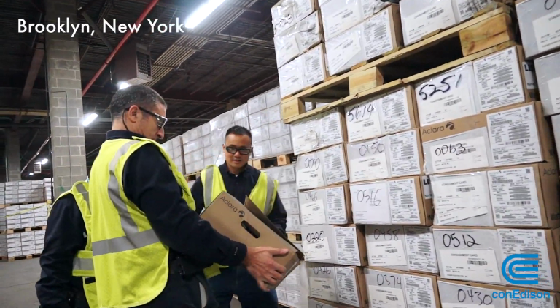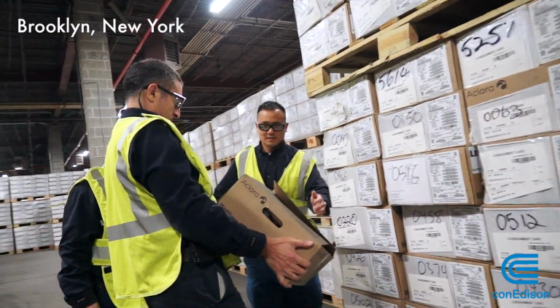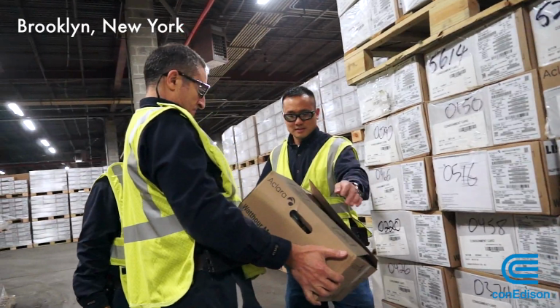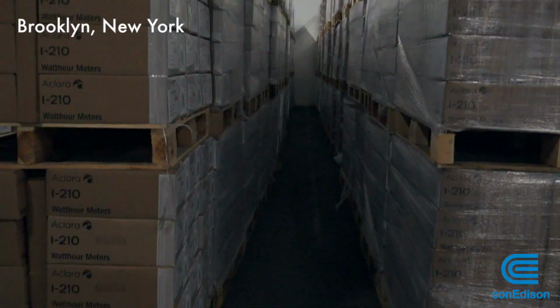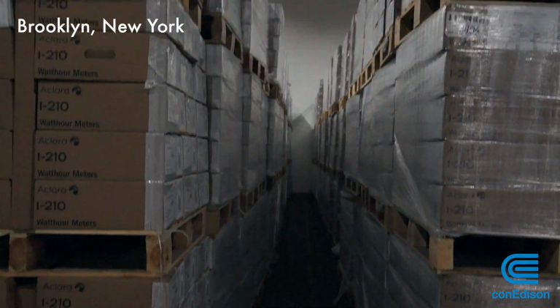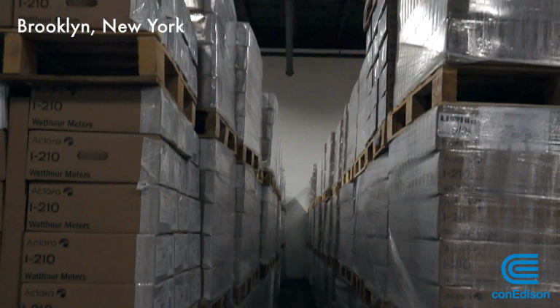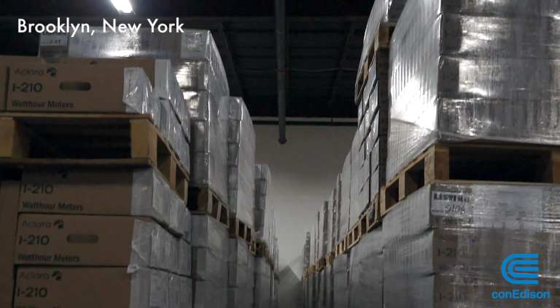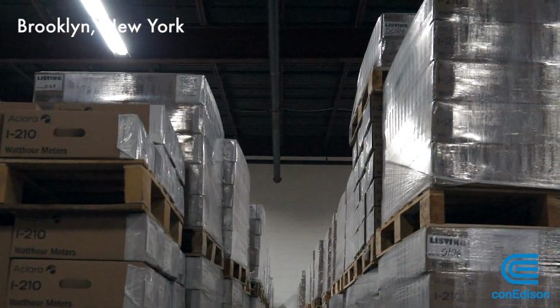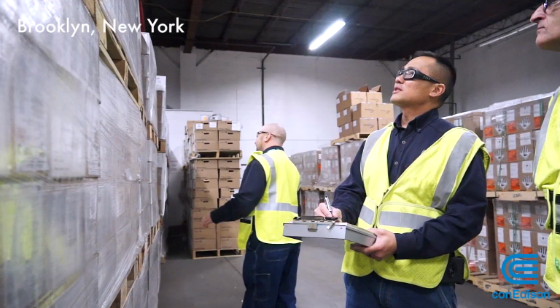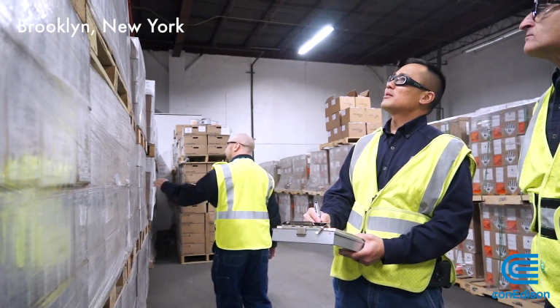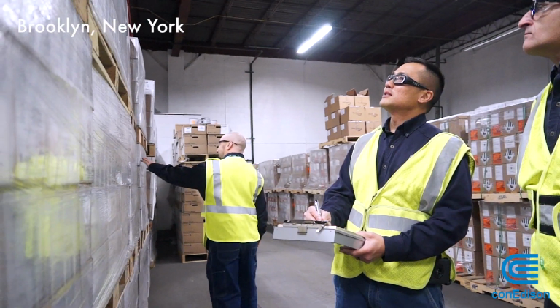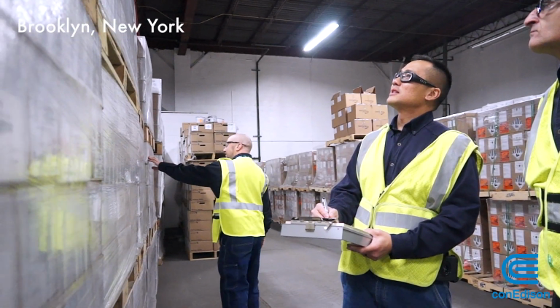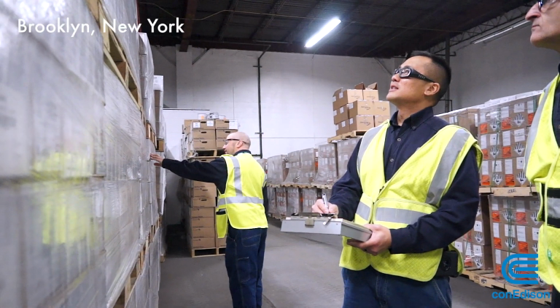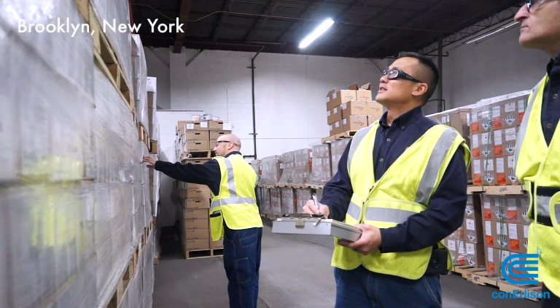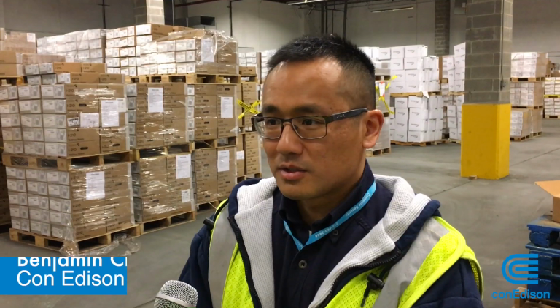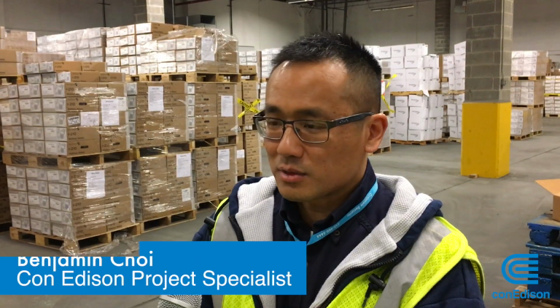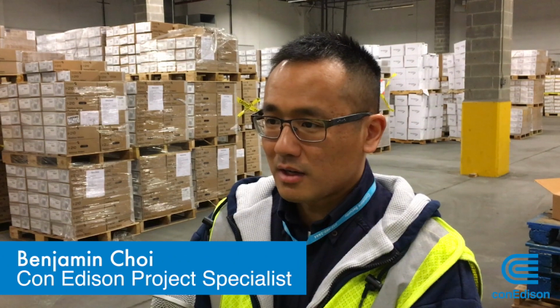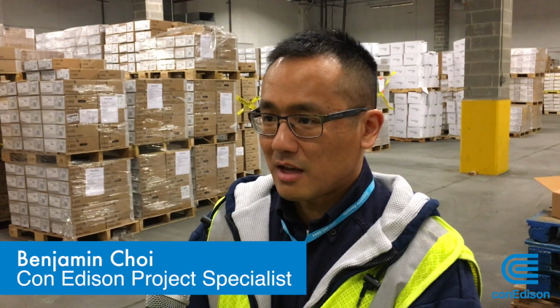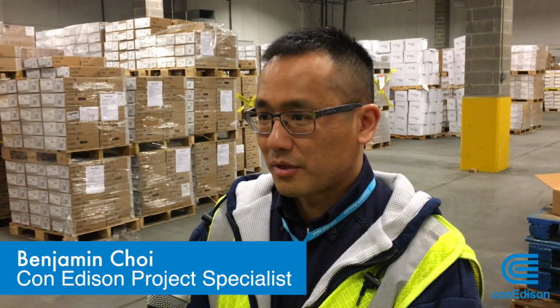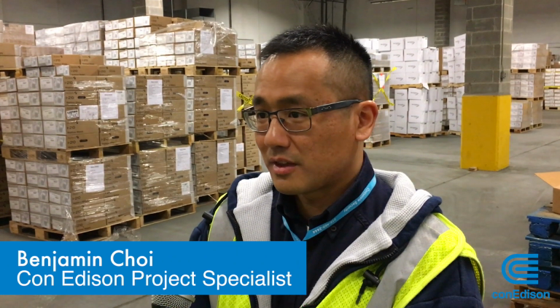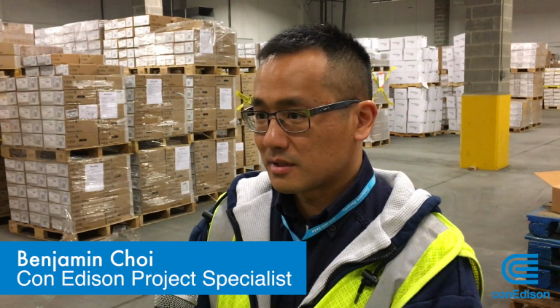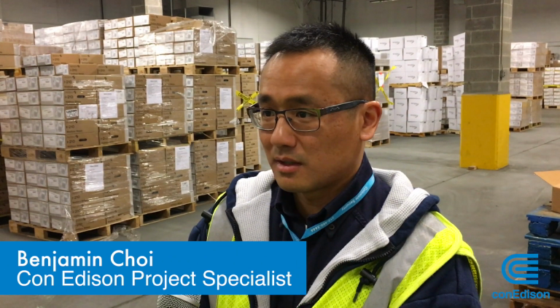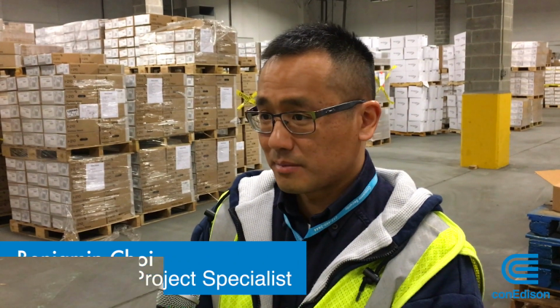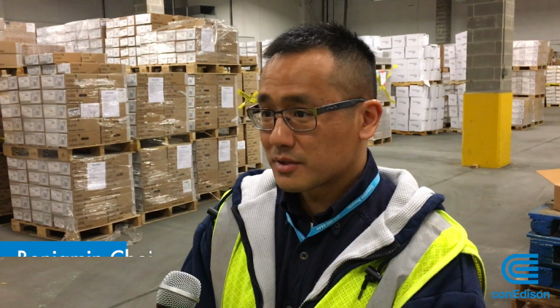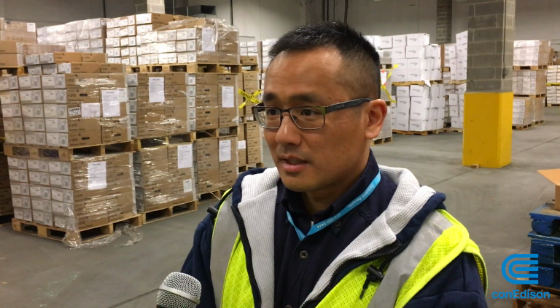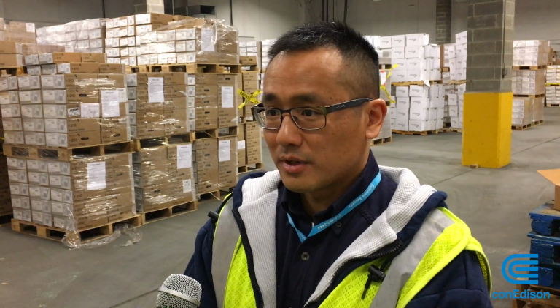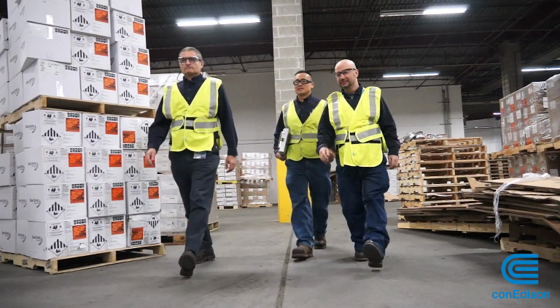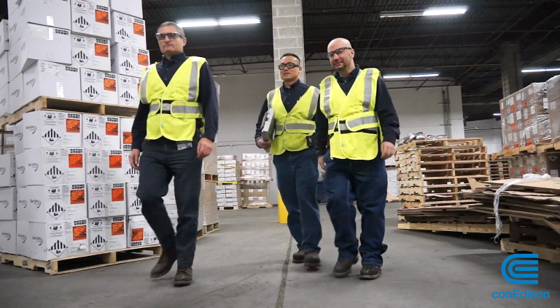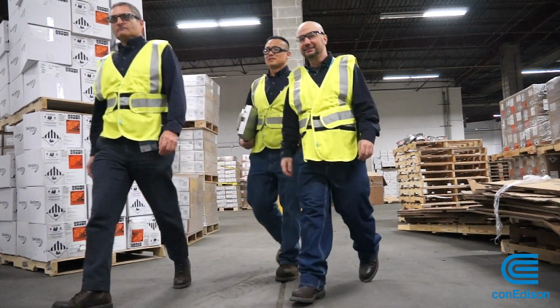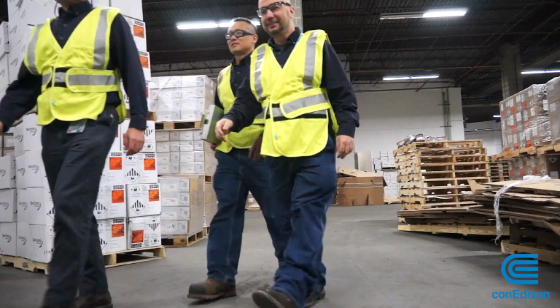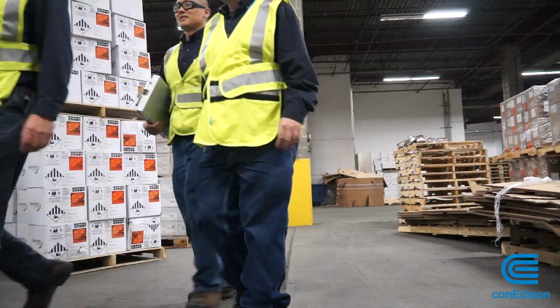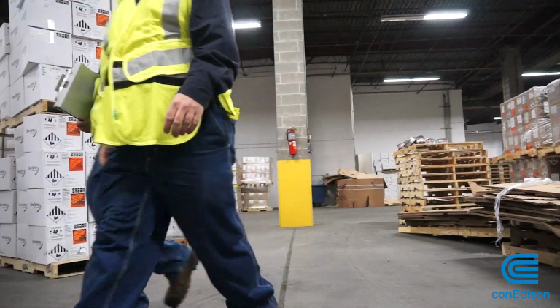Before they get delivered to your home, the smart meters actually start out in massive warehouses, like this one right here in Brooklyn. In this warehouse, we have about 30,000 electric meters that we can use in the field and upgrade customers' meters for electric.